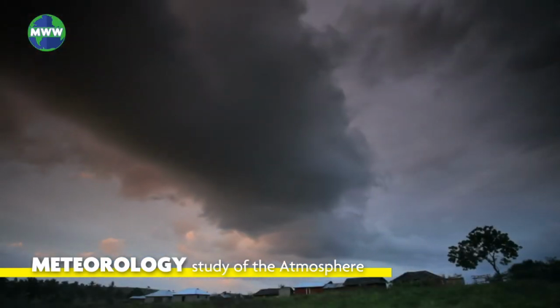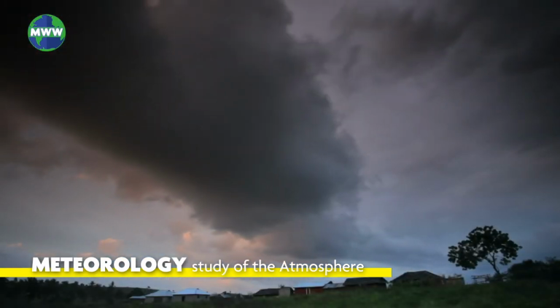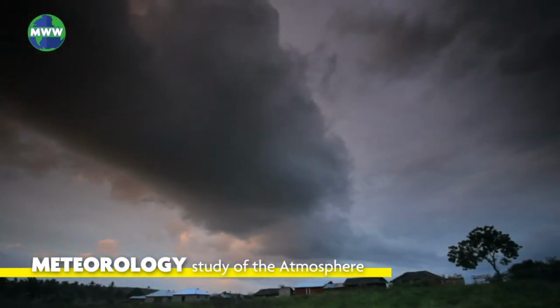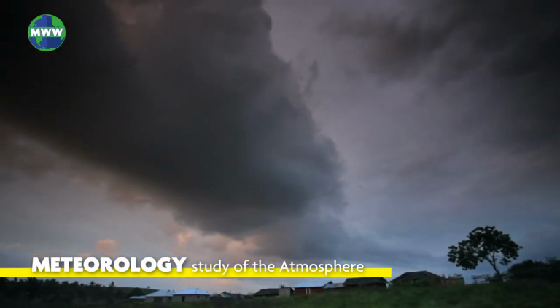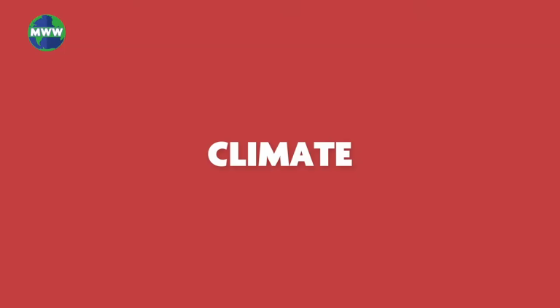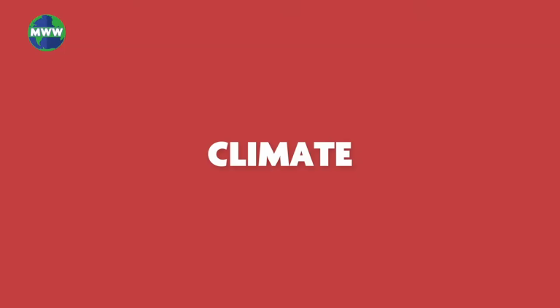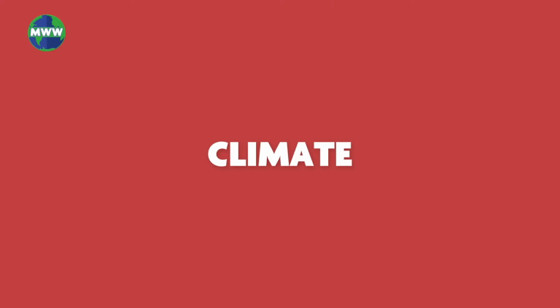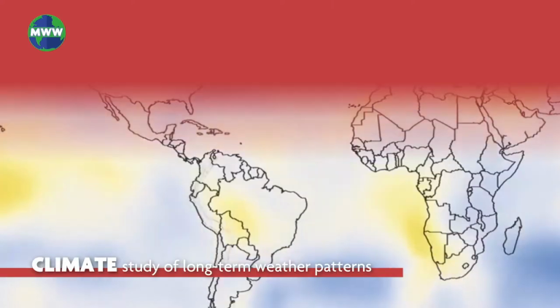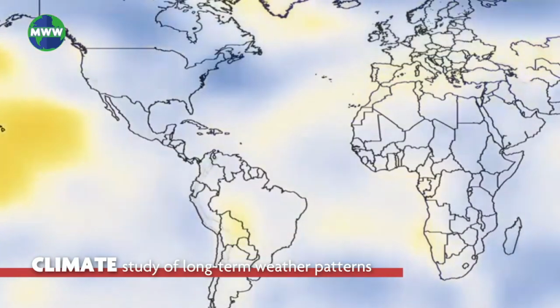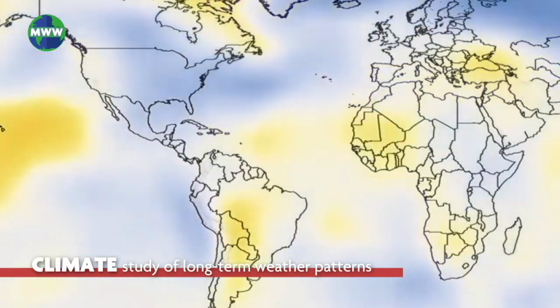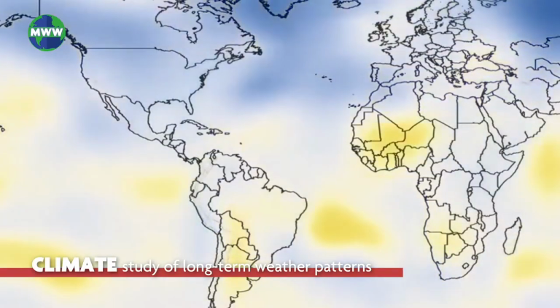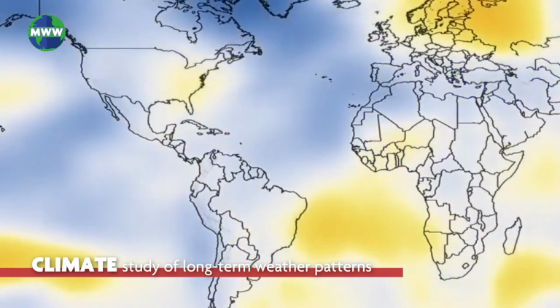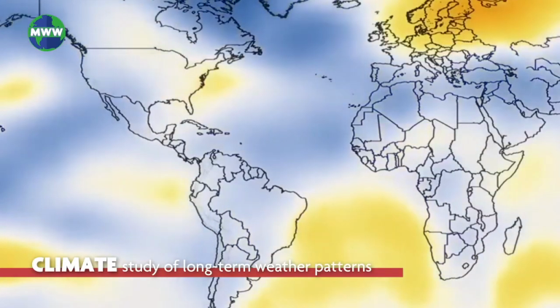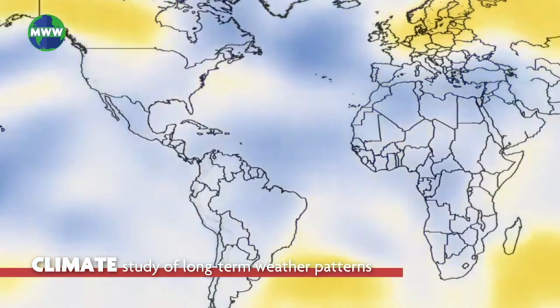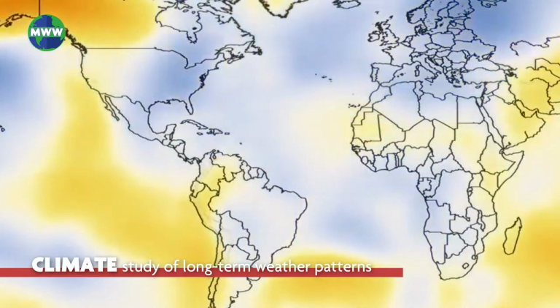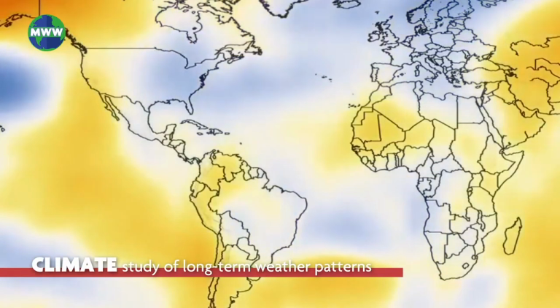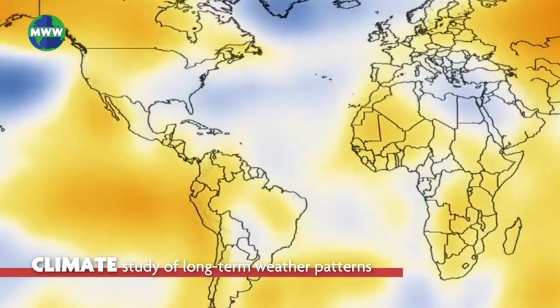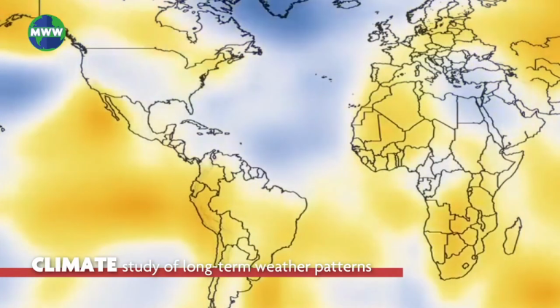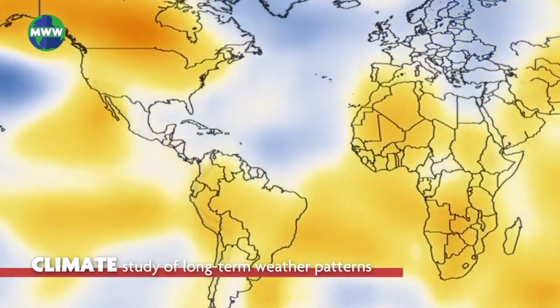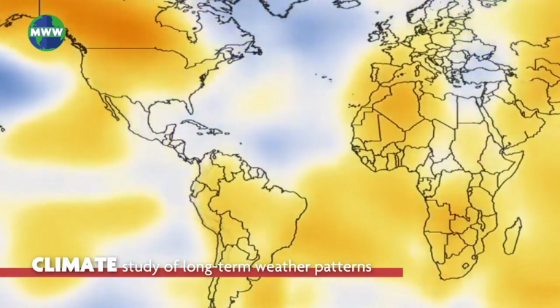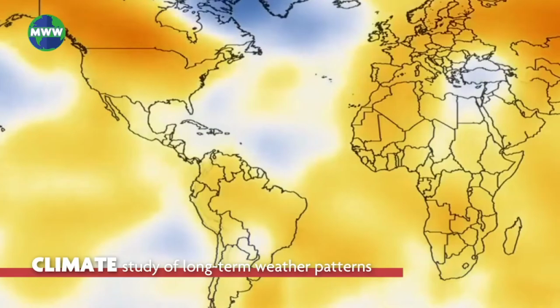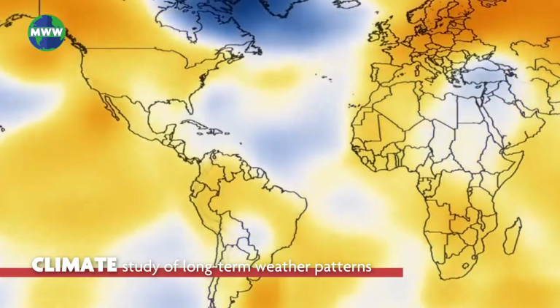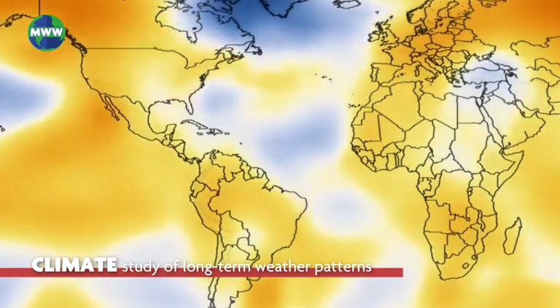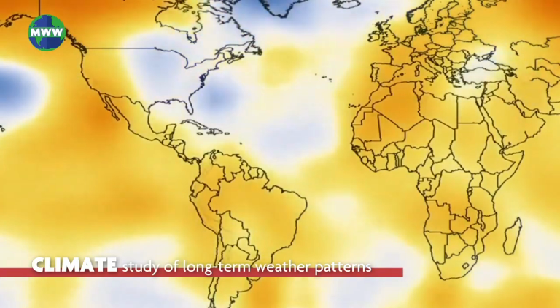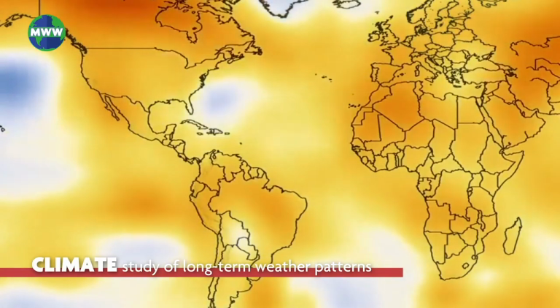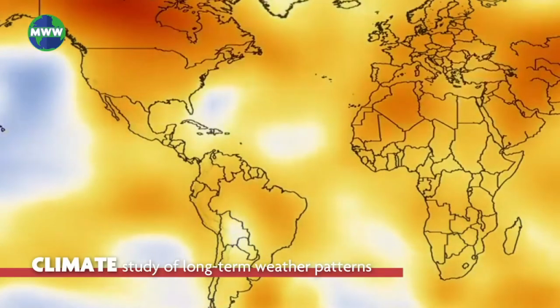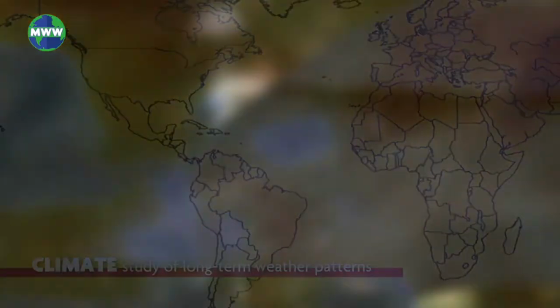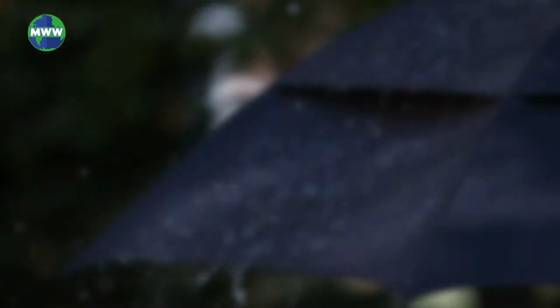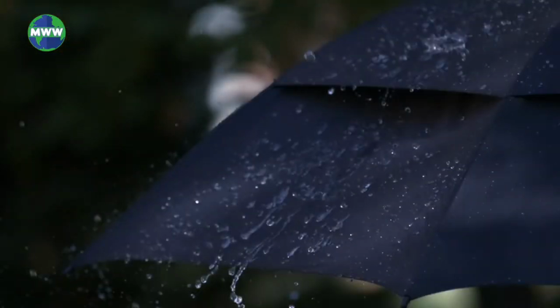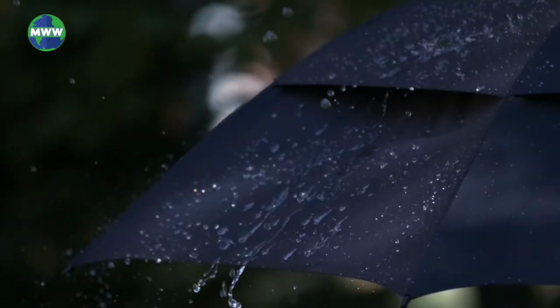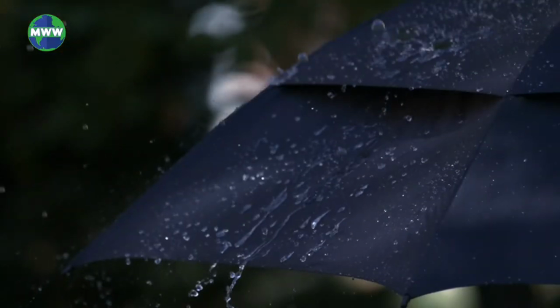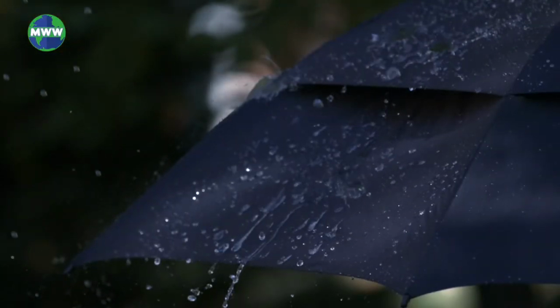Often confused with weather is climate. Although related, climate involves the study of long-term weather patterns, usually over 30-year periods. Weather is the short-term condition of the atmosphere.